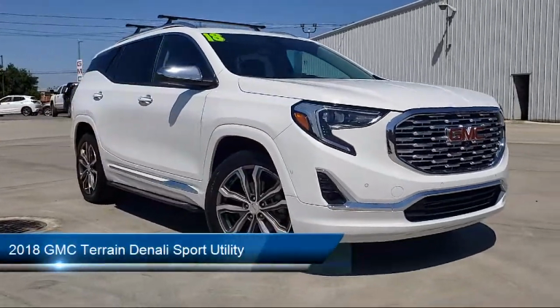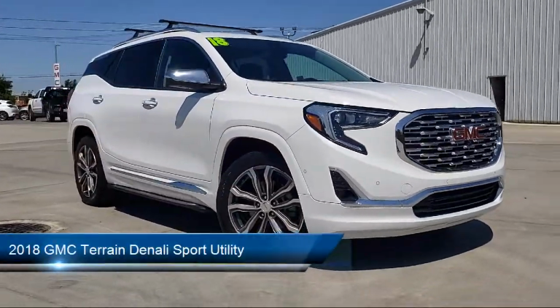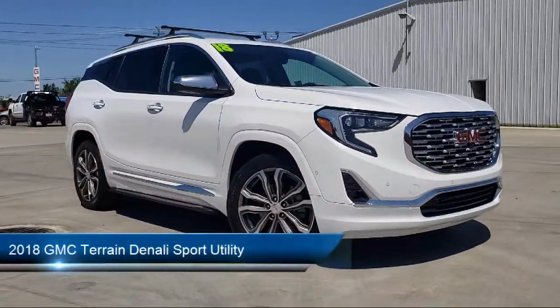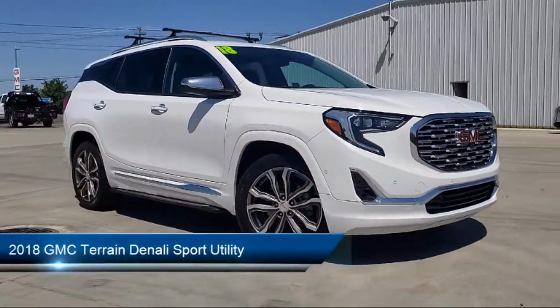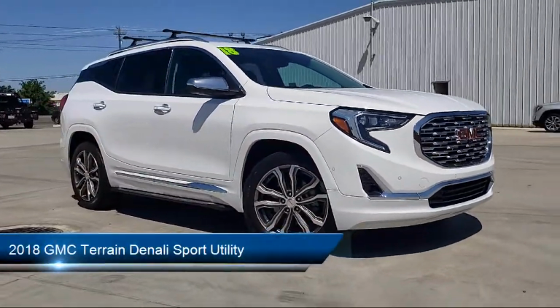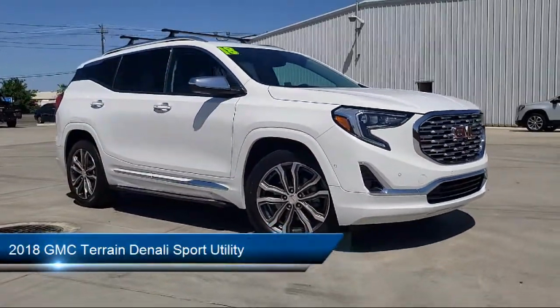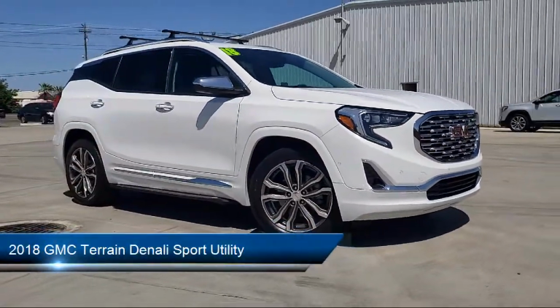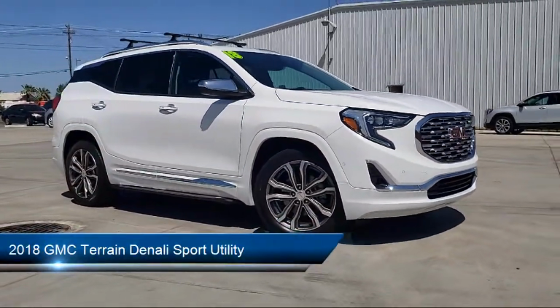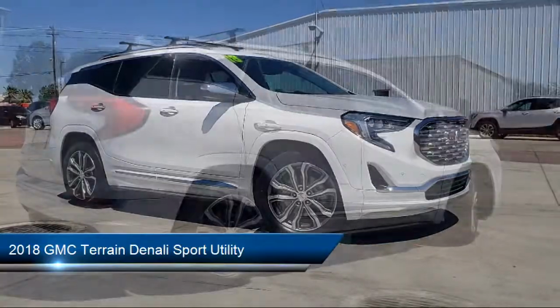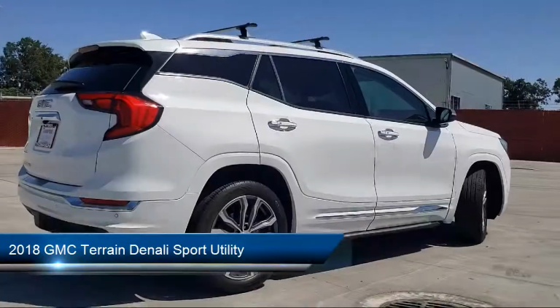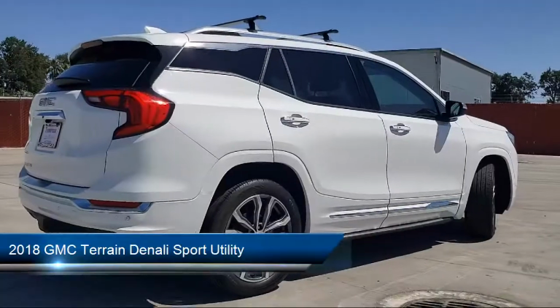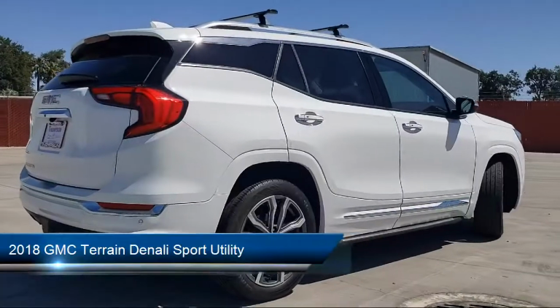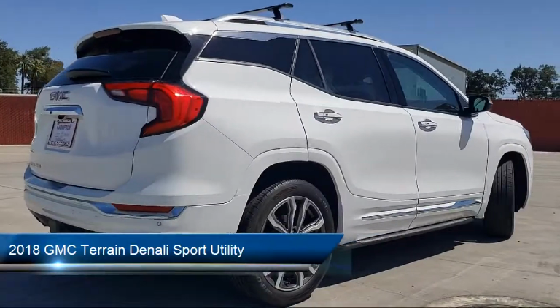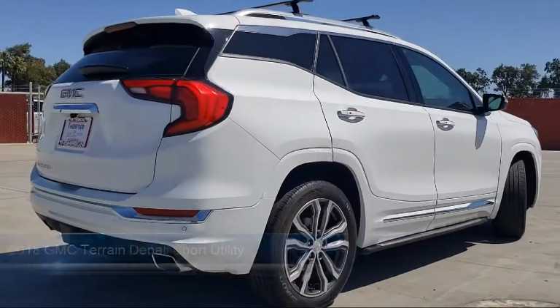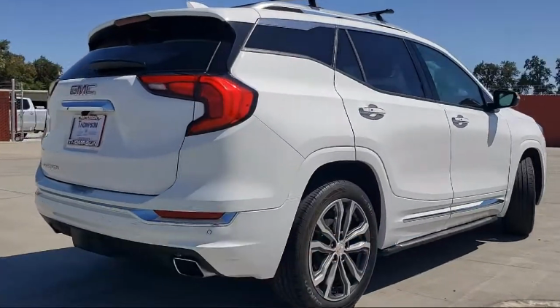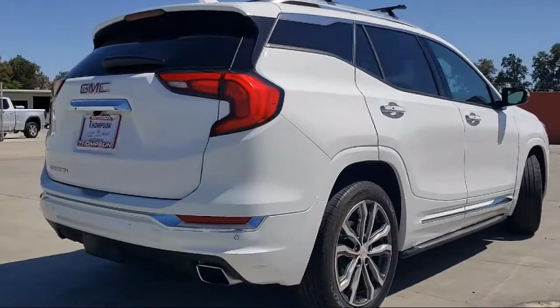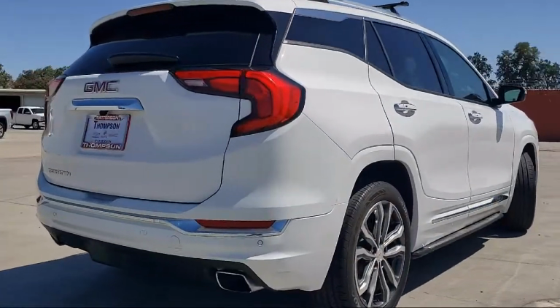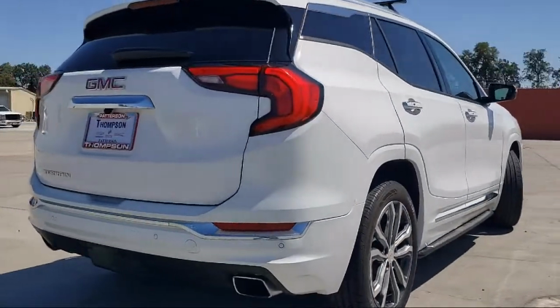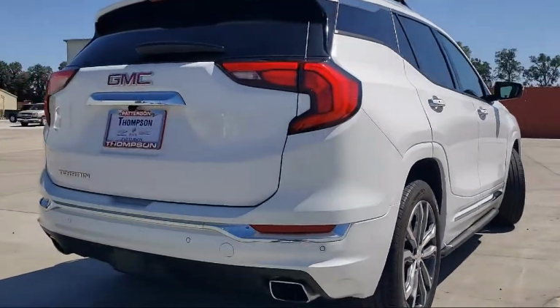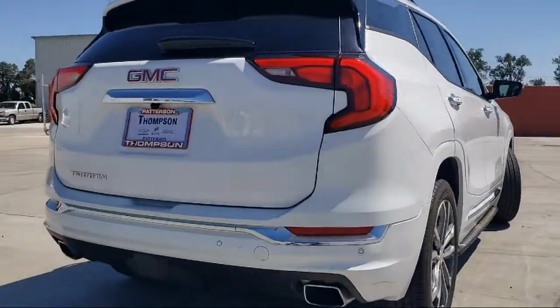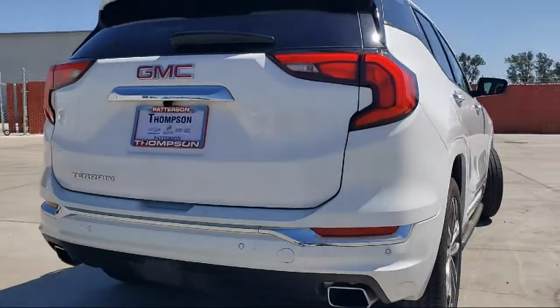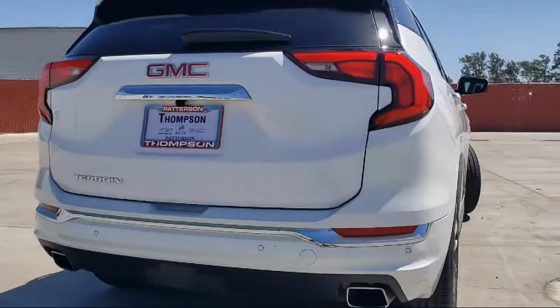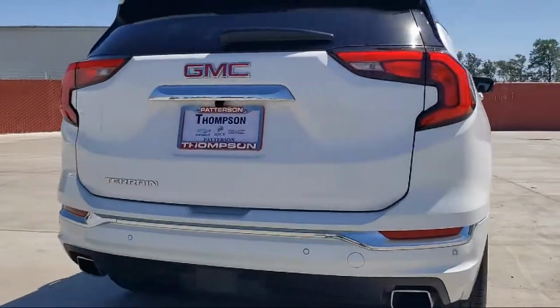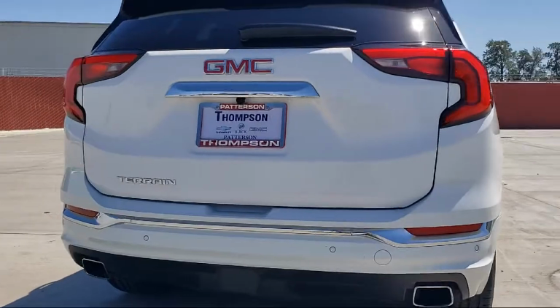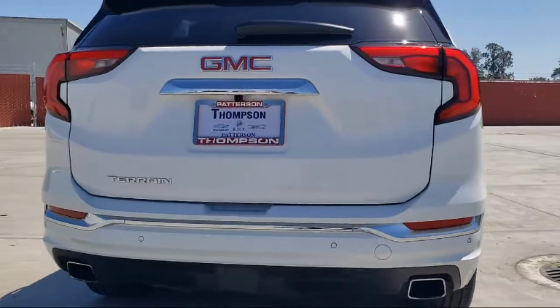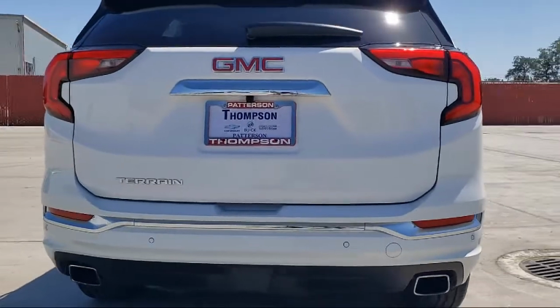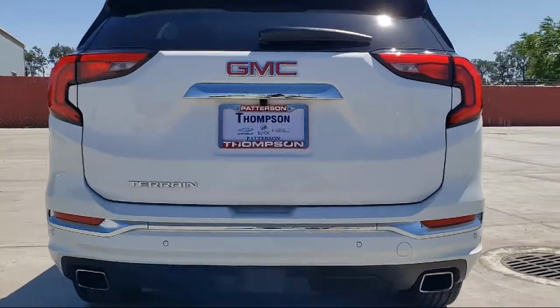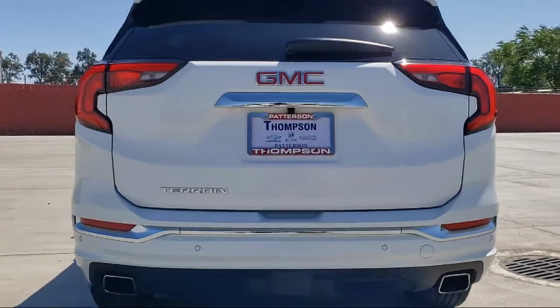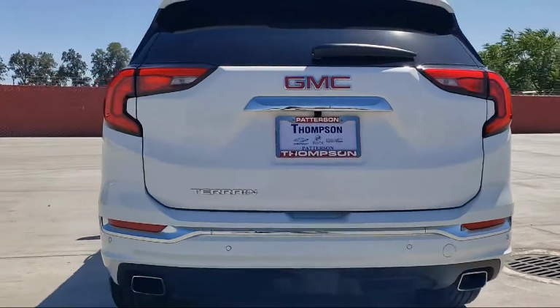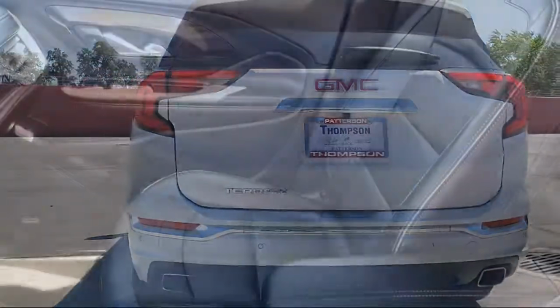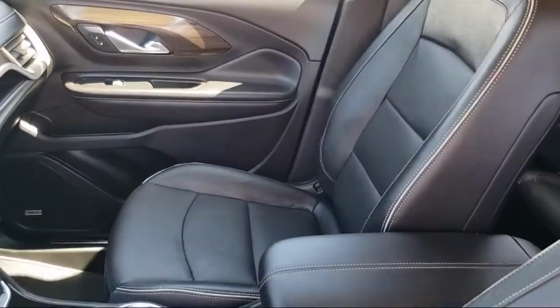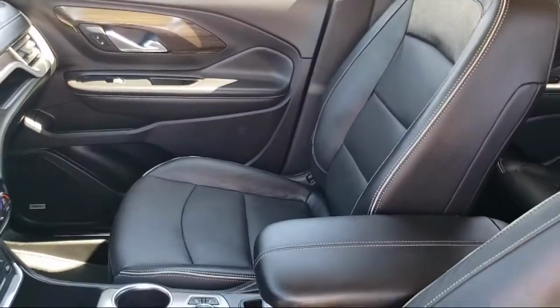It comes equipped with OnStar, Alloy Wheels, Keyless Entry, Bluetooth Smartphone Integration, Dual Power Seats, Leather Interior, and Navigation.